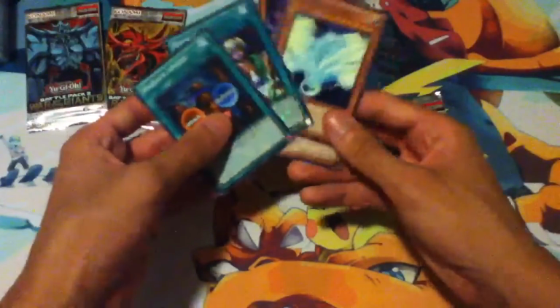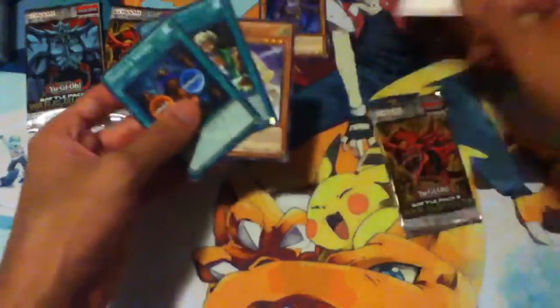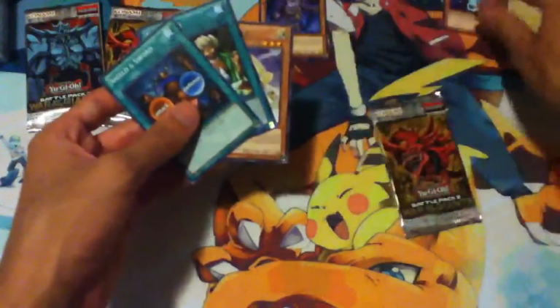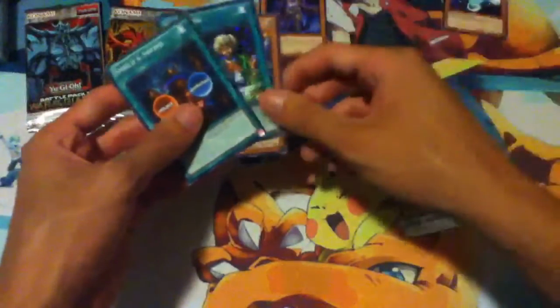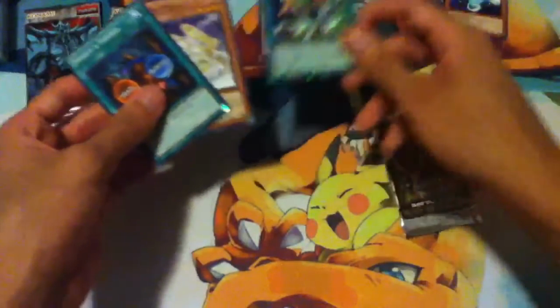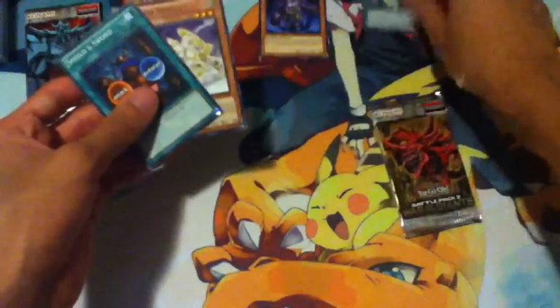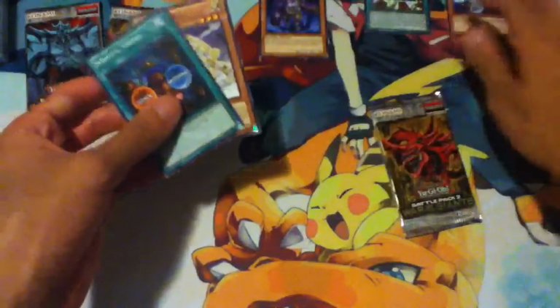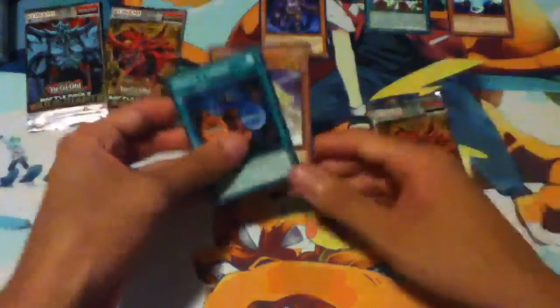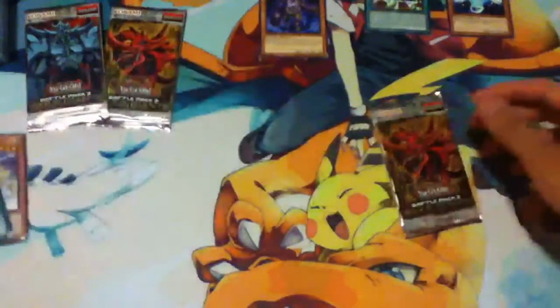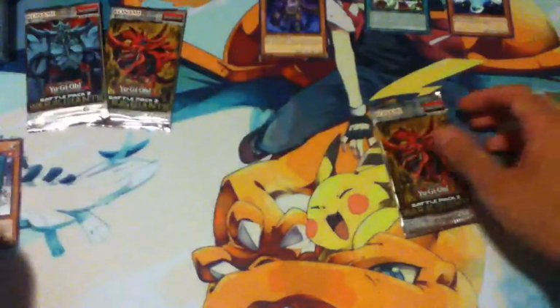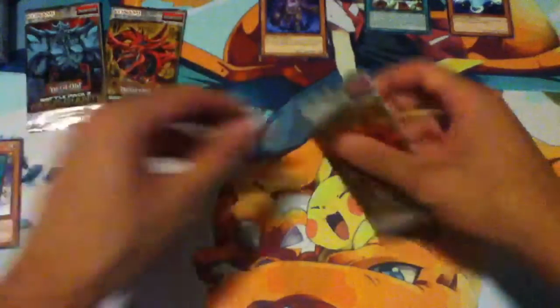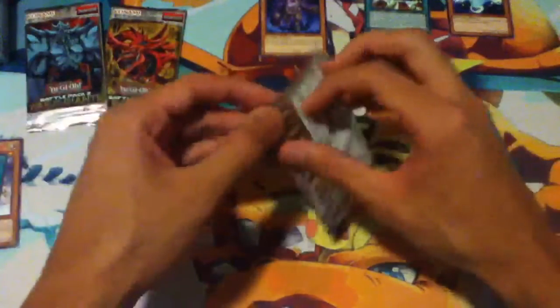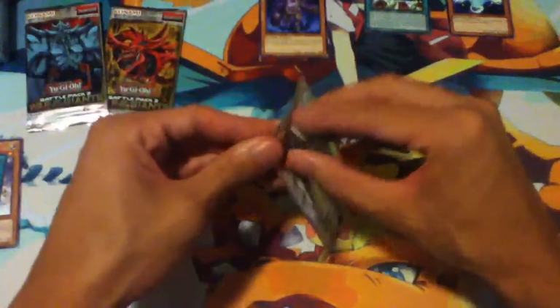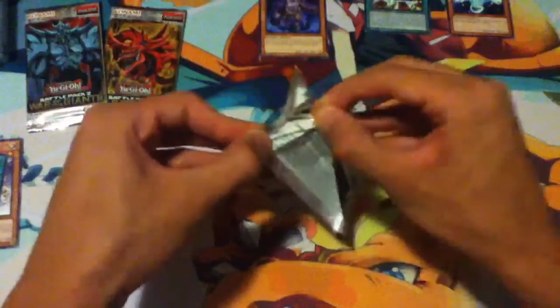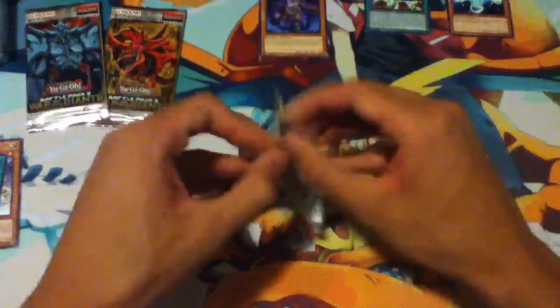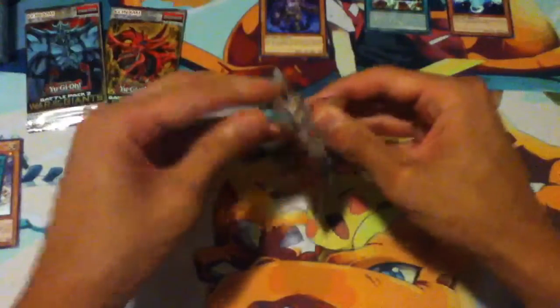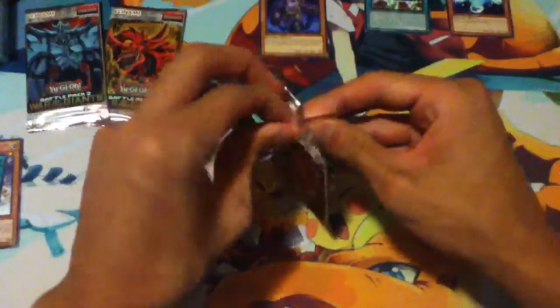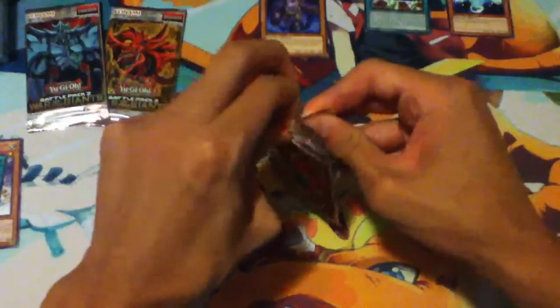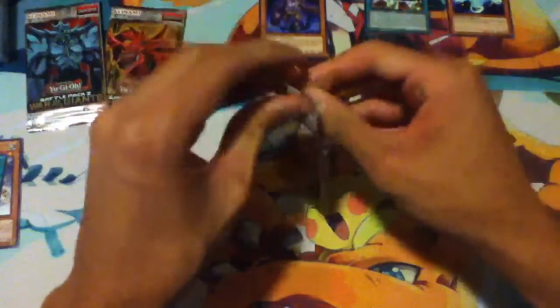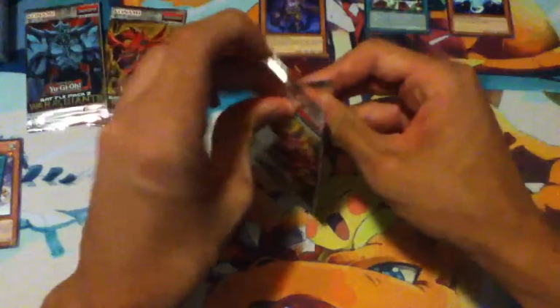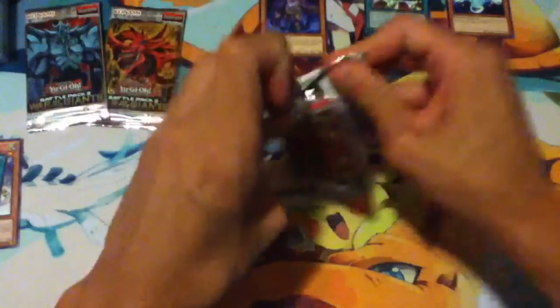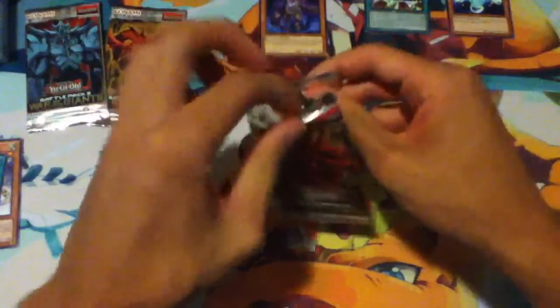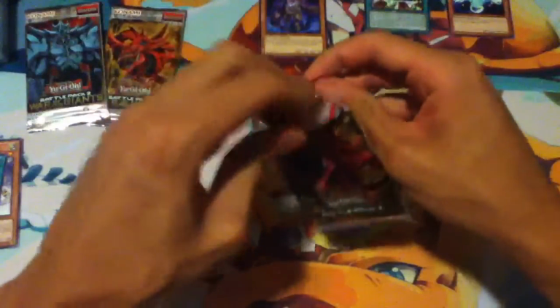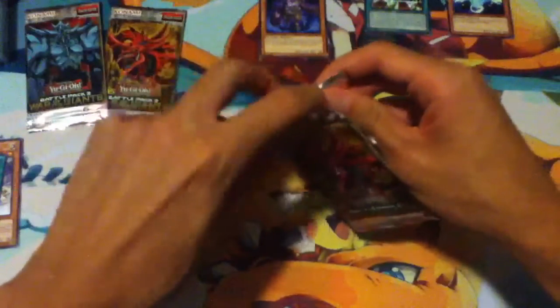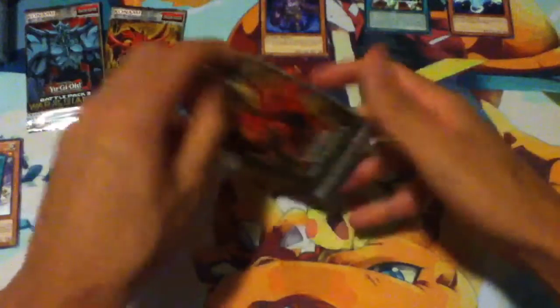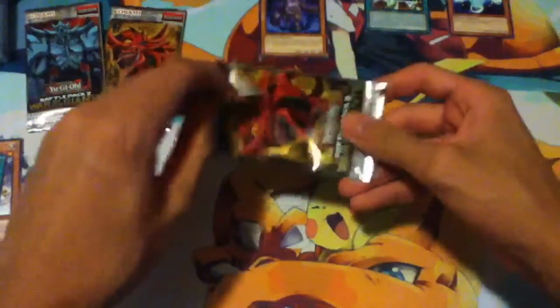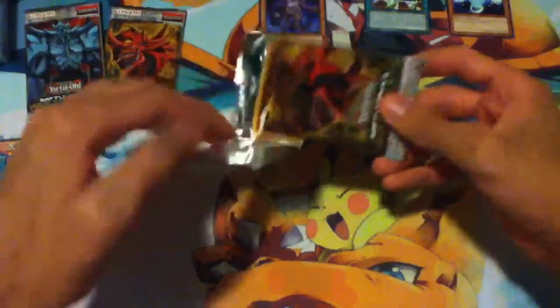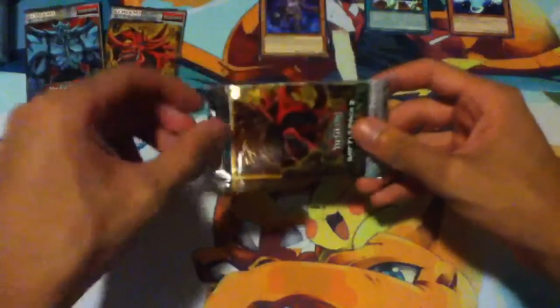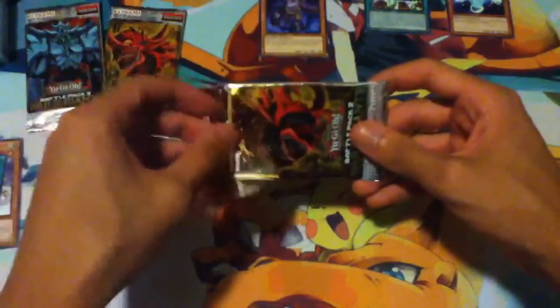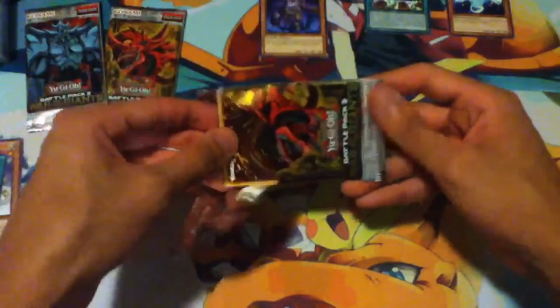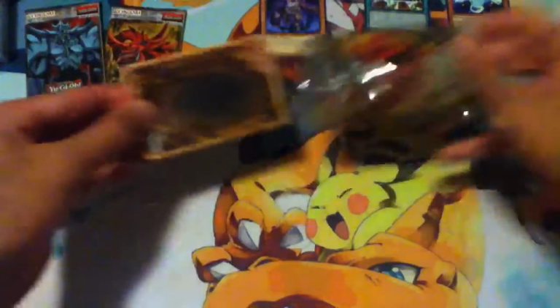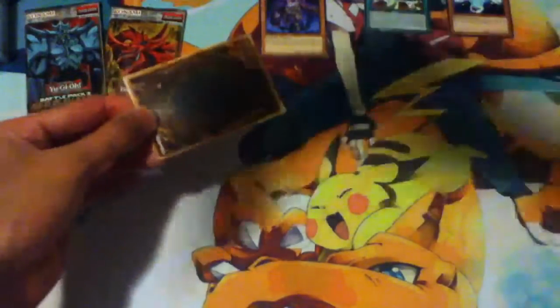I'll put the Black Rare right there, good Commons right there, and Mosaic Rare right there. I don't know how much Plague Spreader is going for - probably like $3, $4. I would assume that.